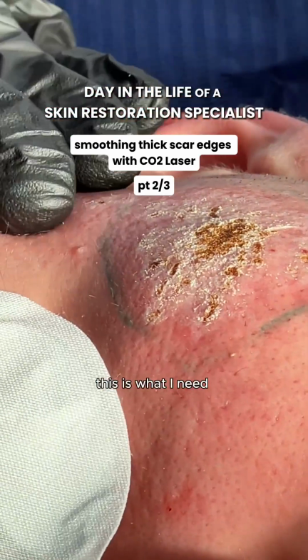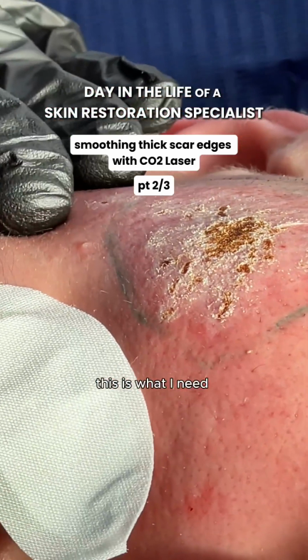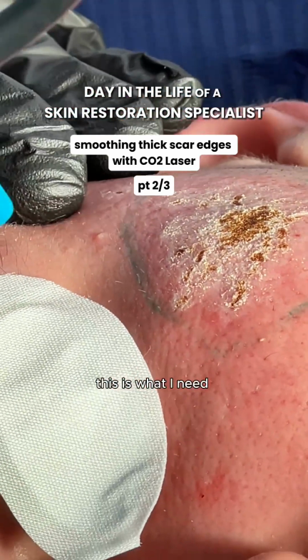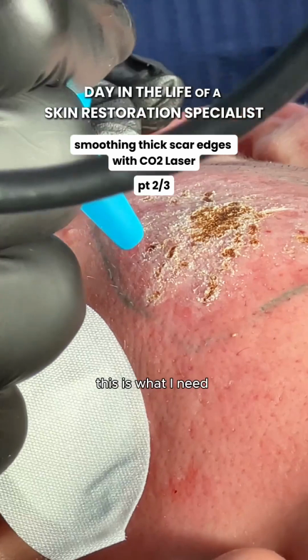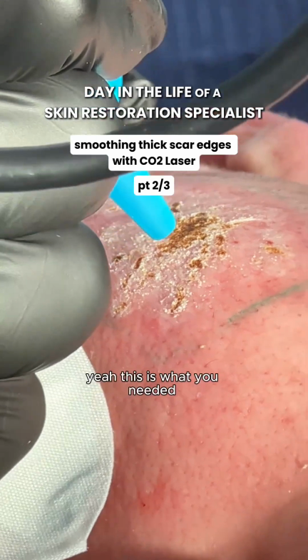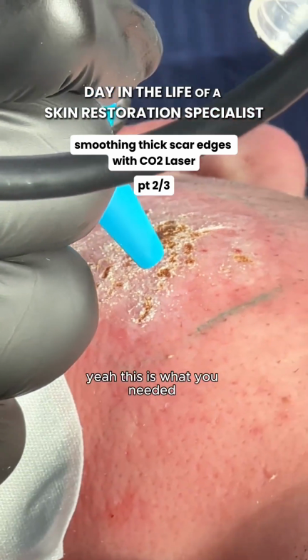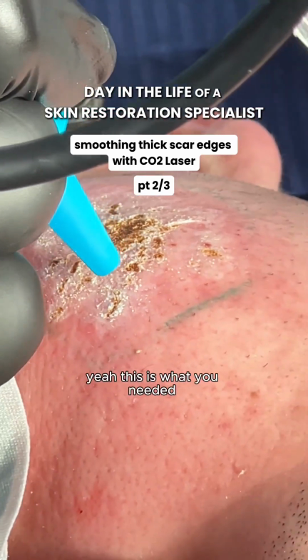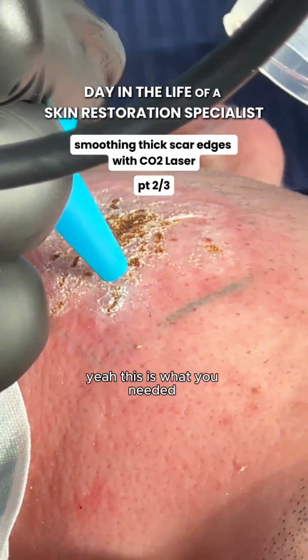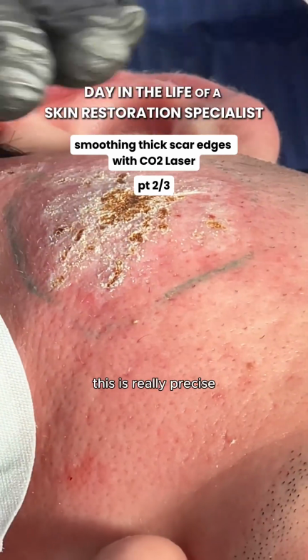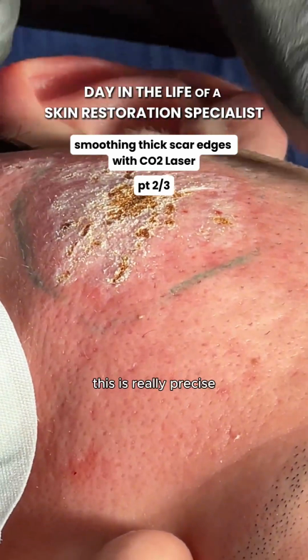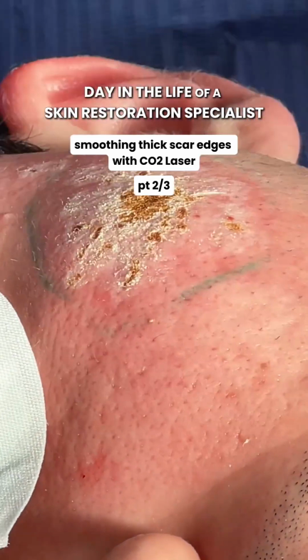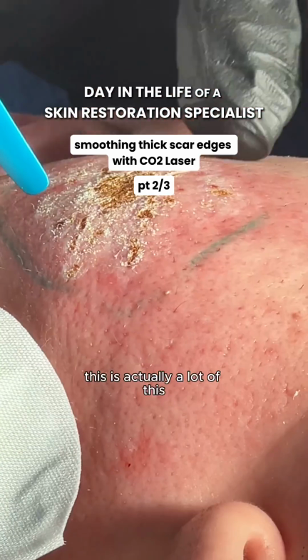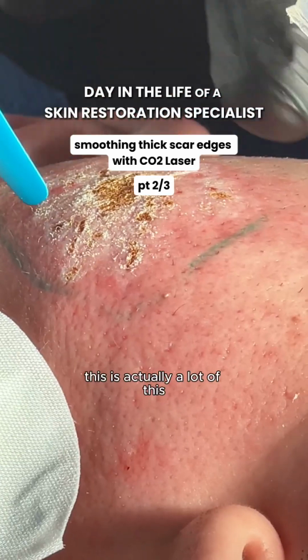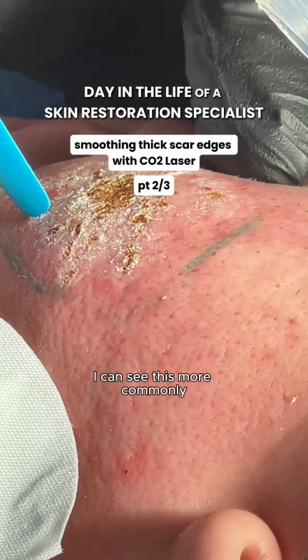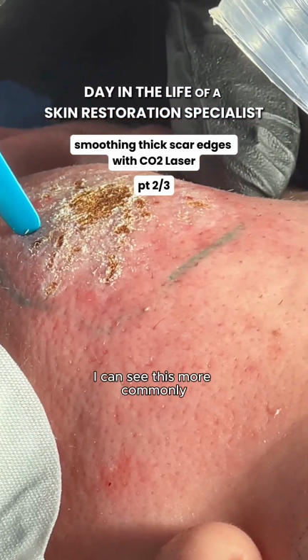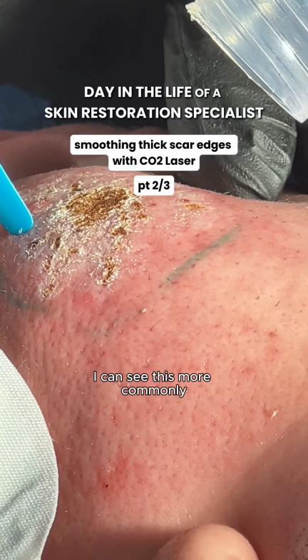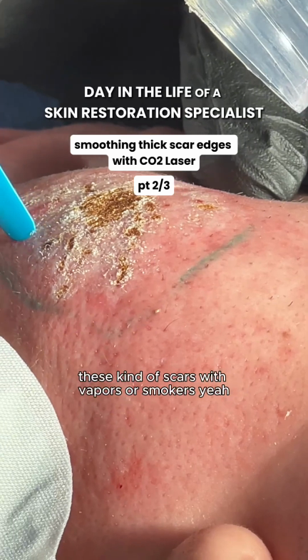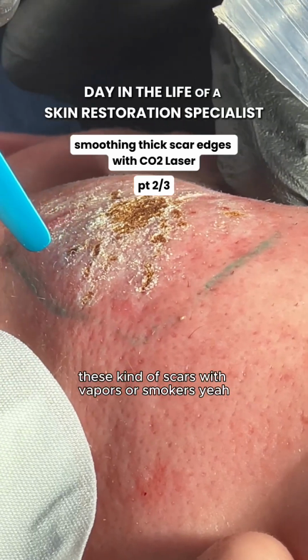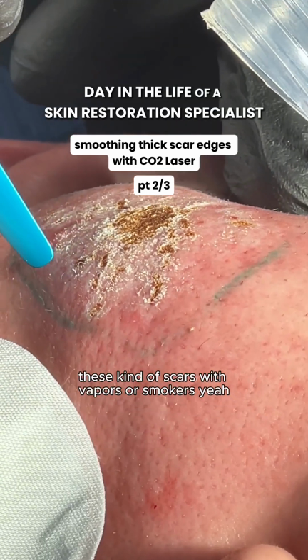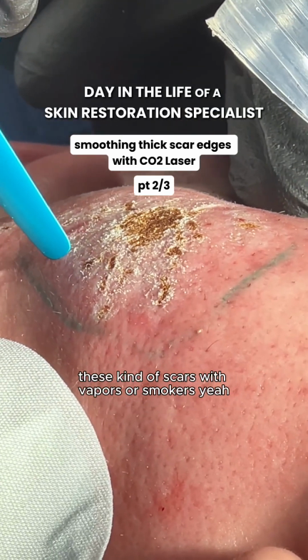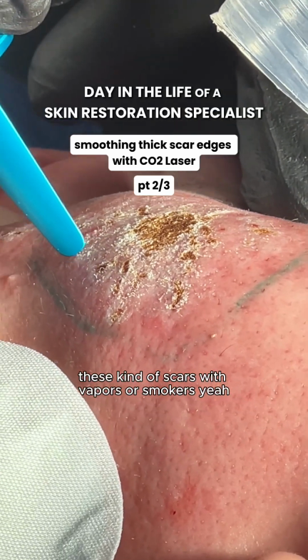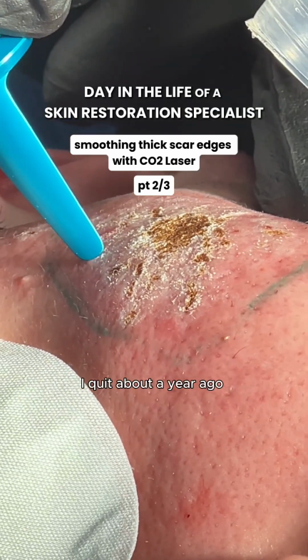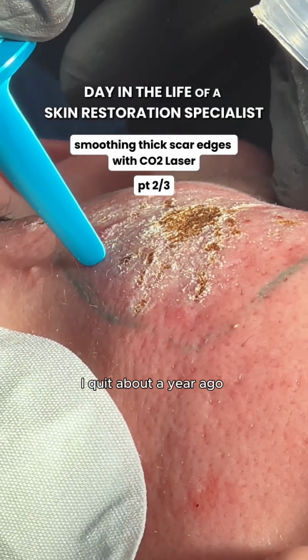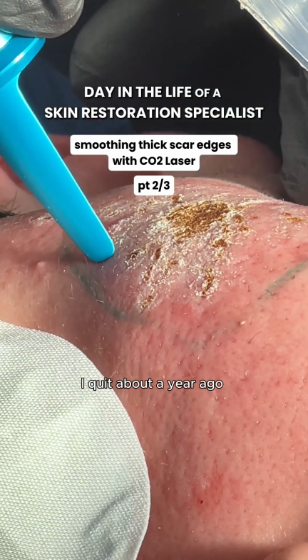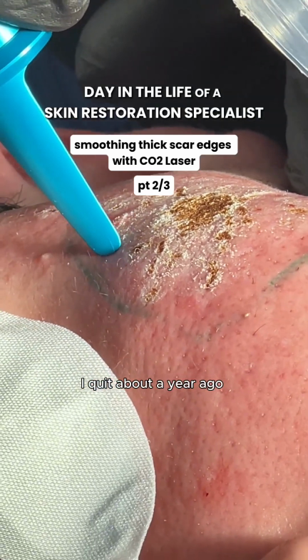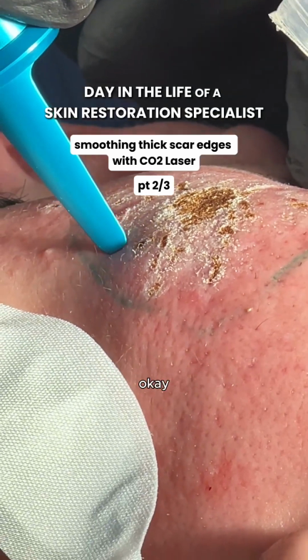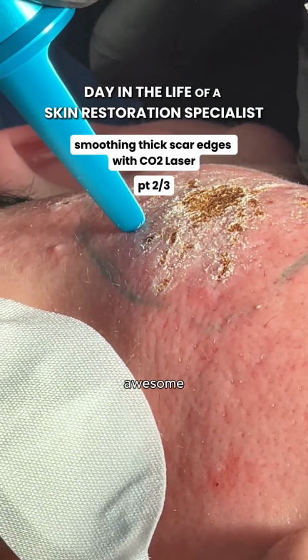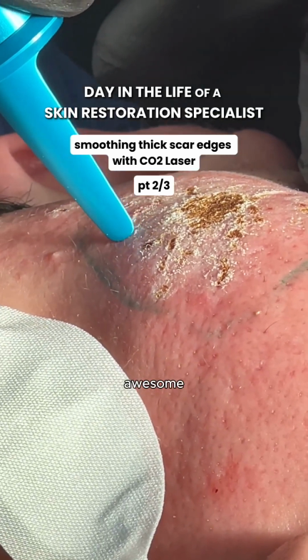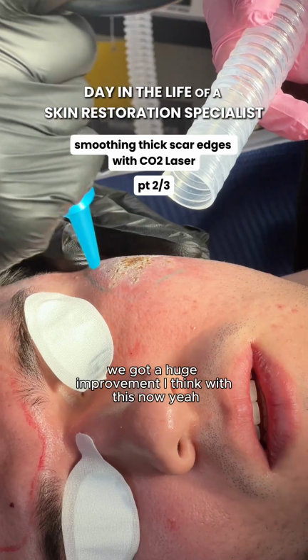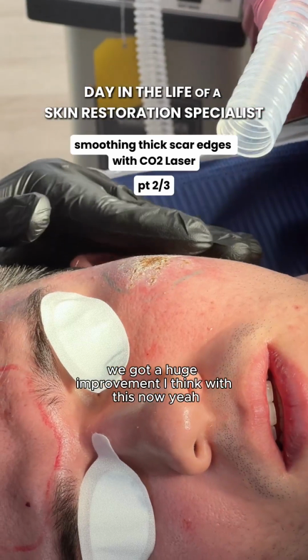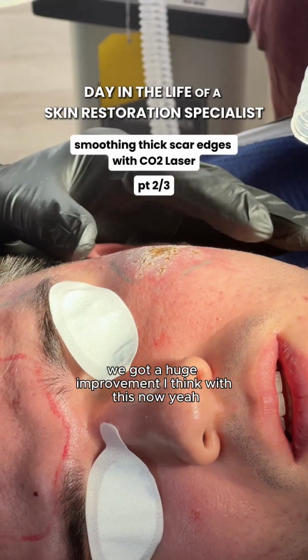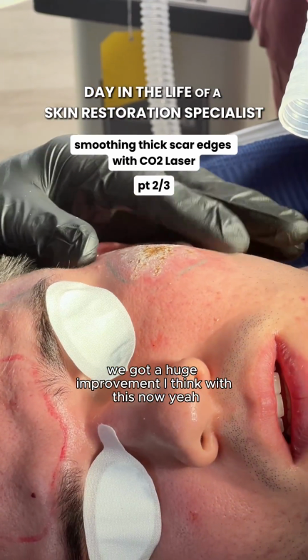This is what I need? Yeah, this is what you needed. It's just really precise. This is actually a lot. I see this more commonly — these kind of scars — with vapers or smokers. Yeah, I quit about a year ago. Okay, awesome. But we got a huge improvement with this now.